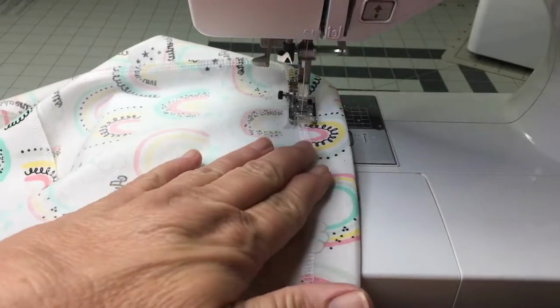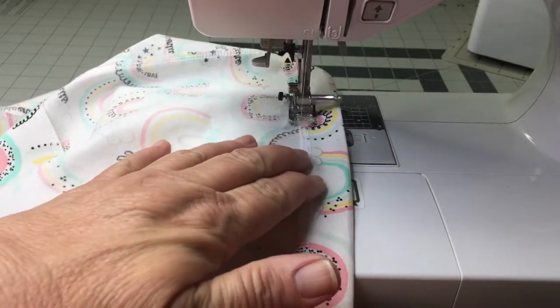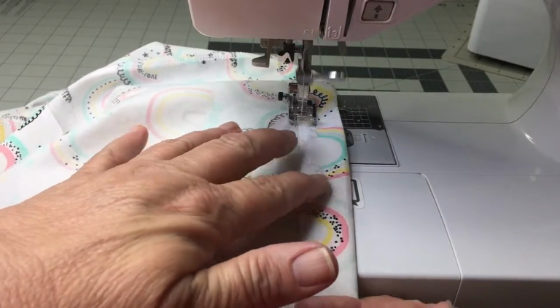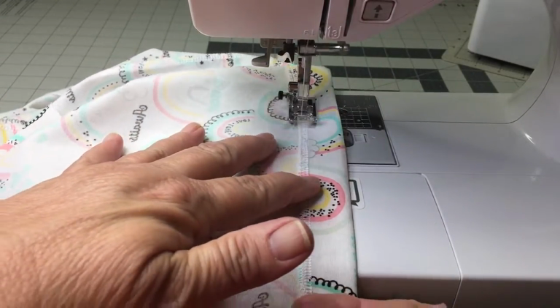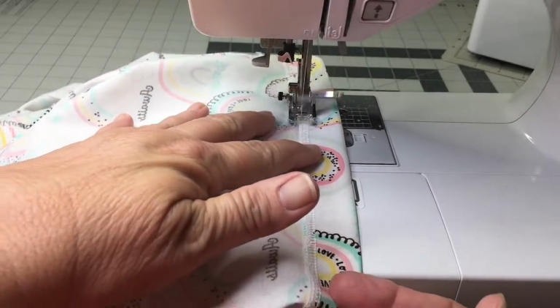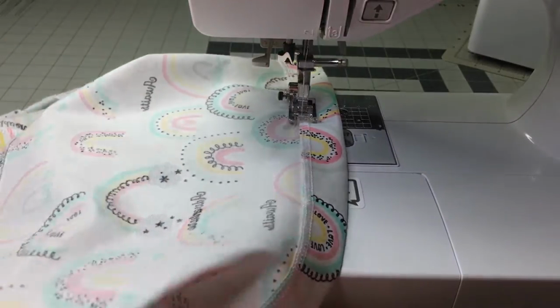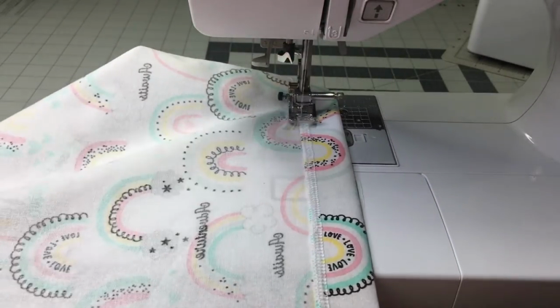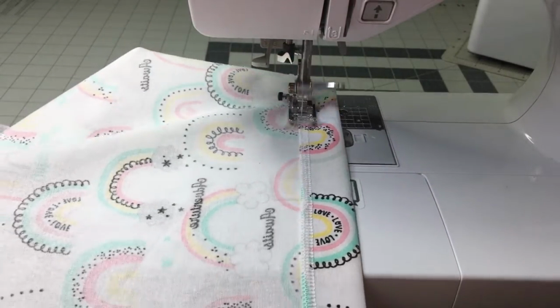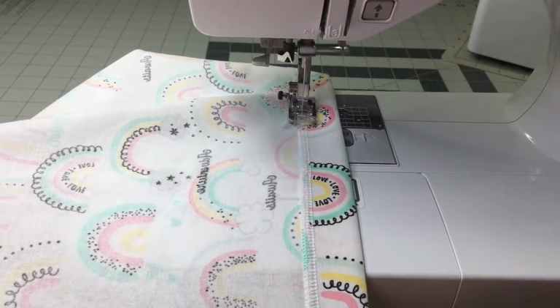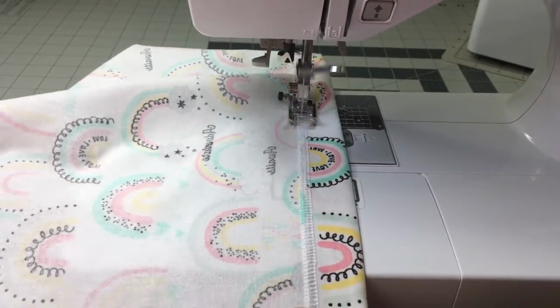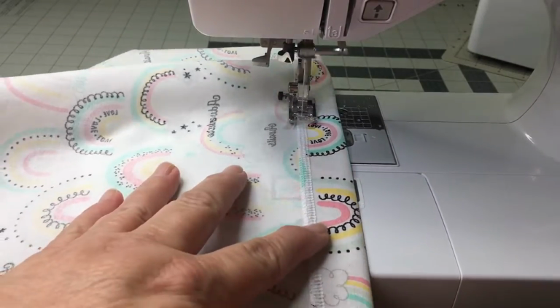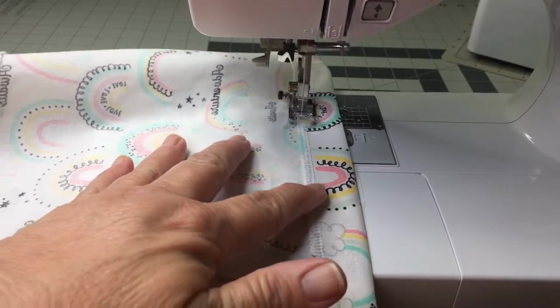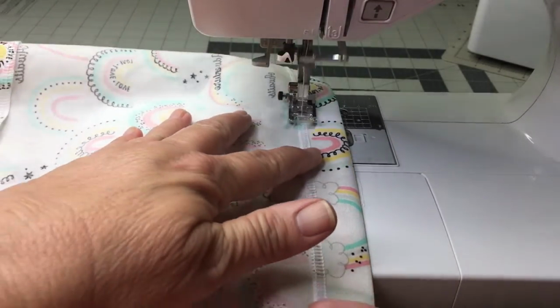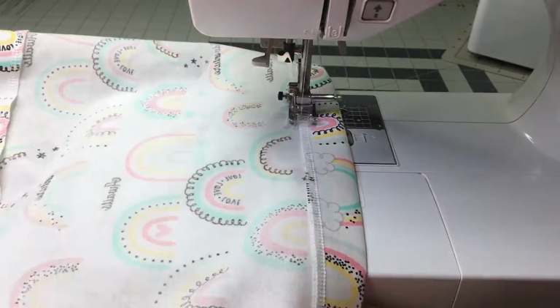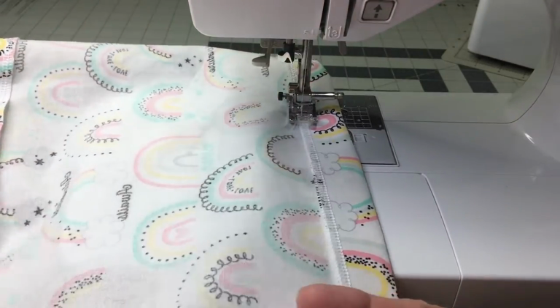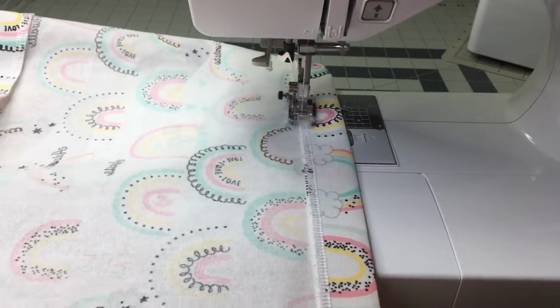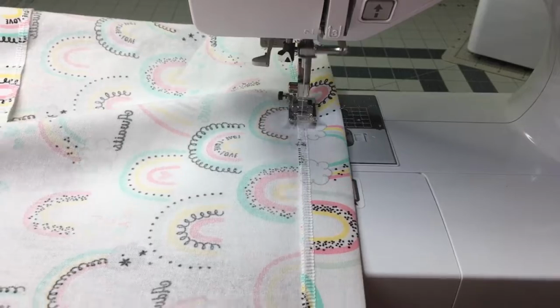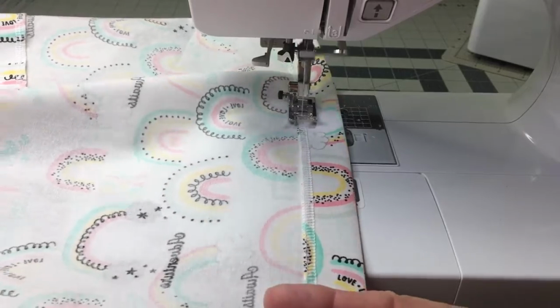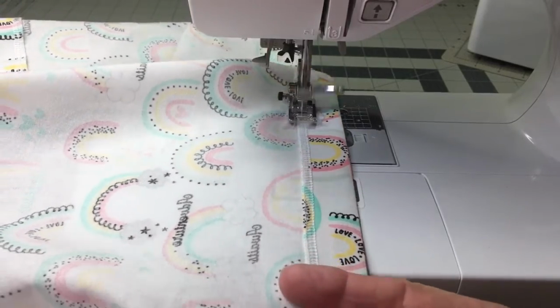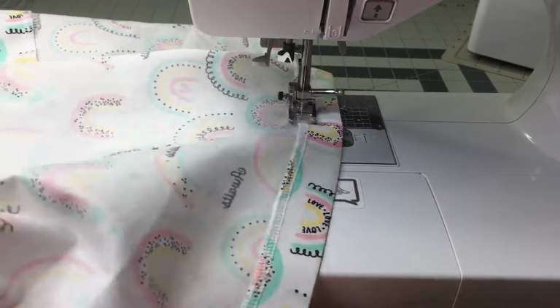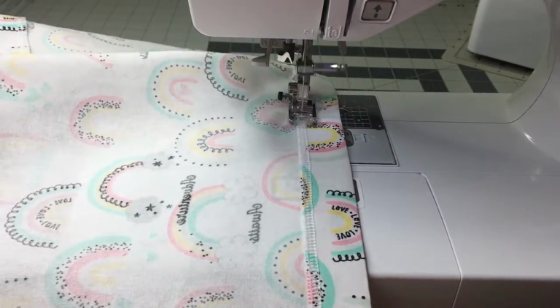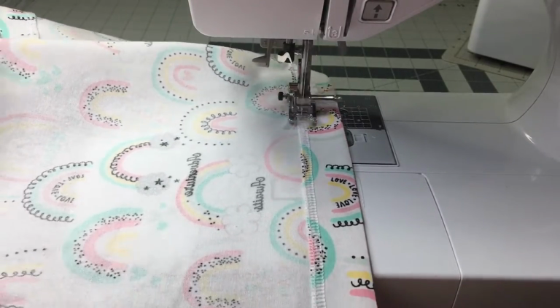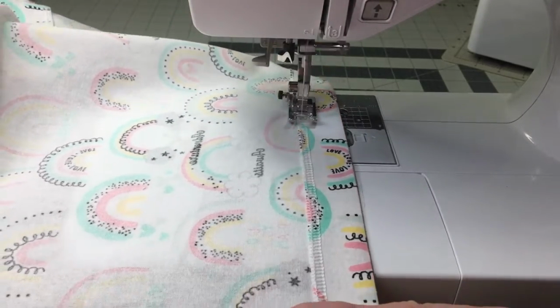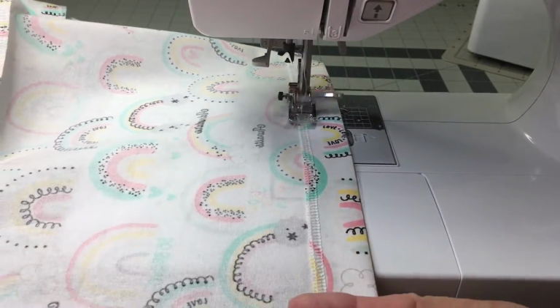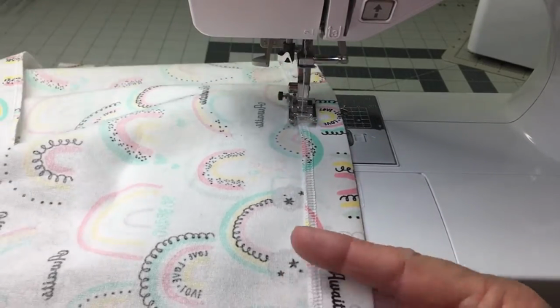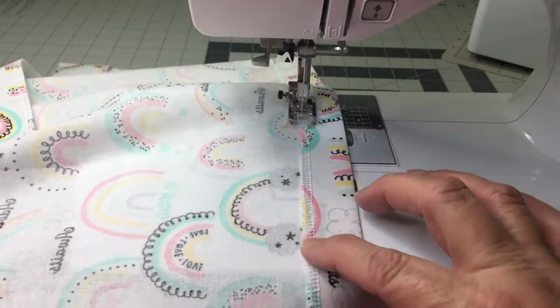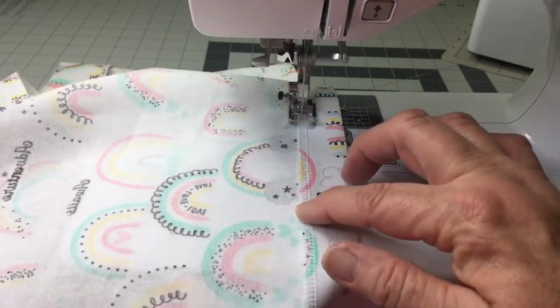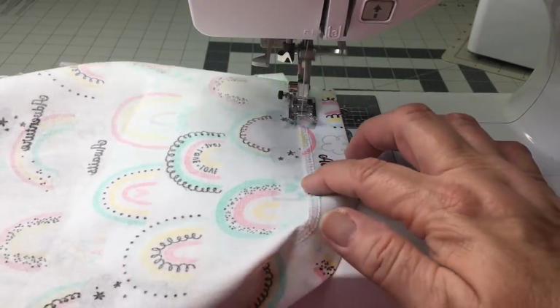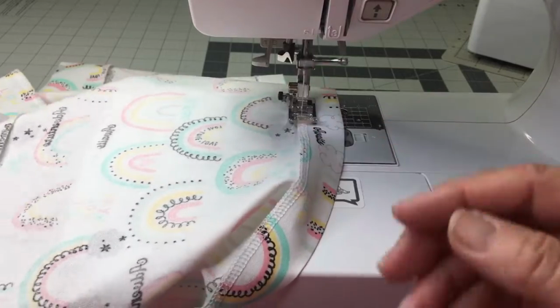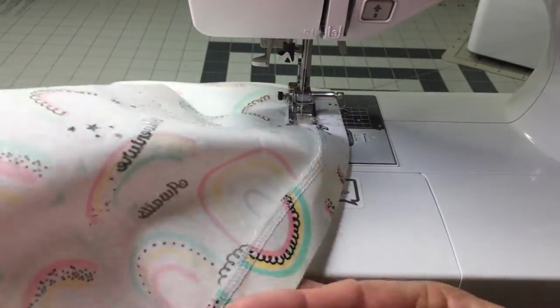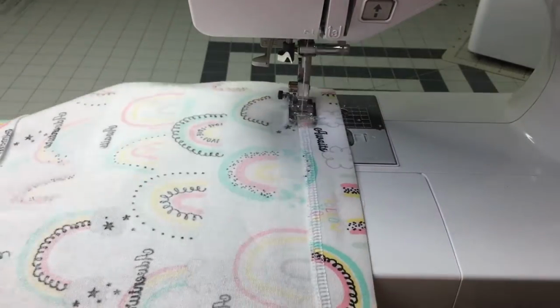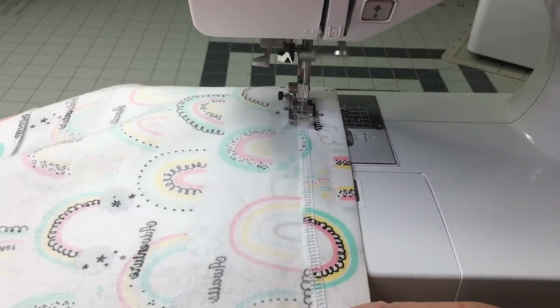And now it's time to sew the hemline. I sew all the way around connecting the threads. Then once that is sewn, I flip it and I make a dual hemline by keeping my presser foot on the seam upside down.